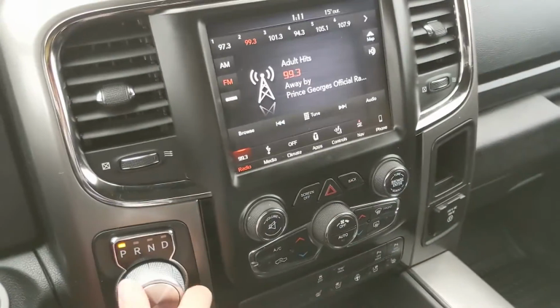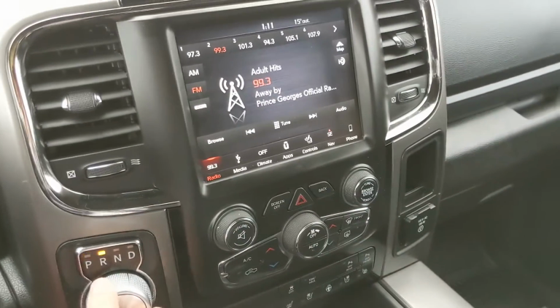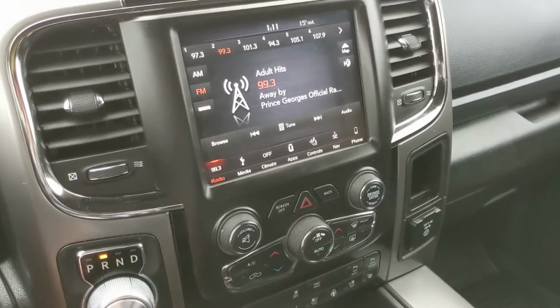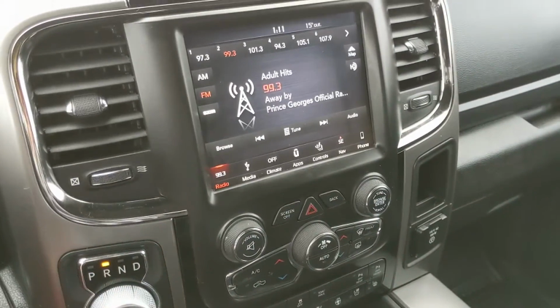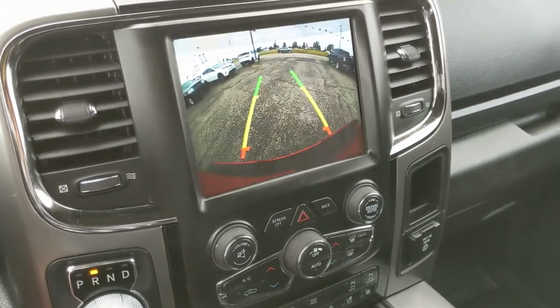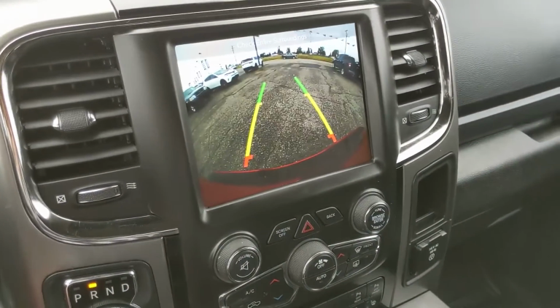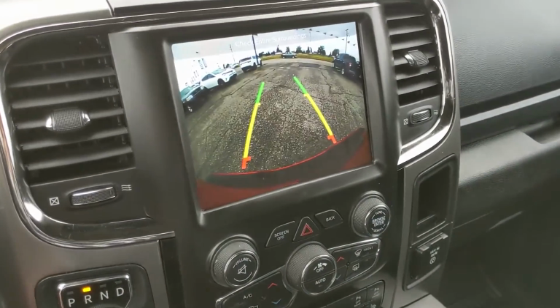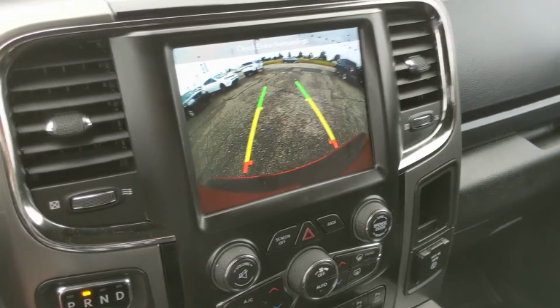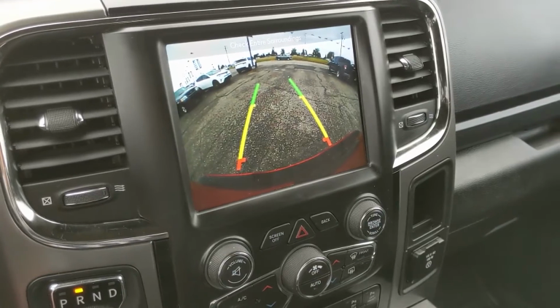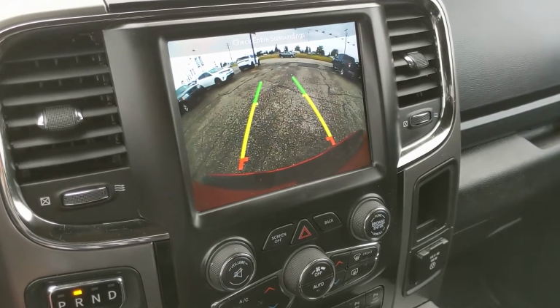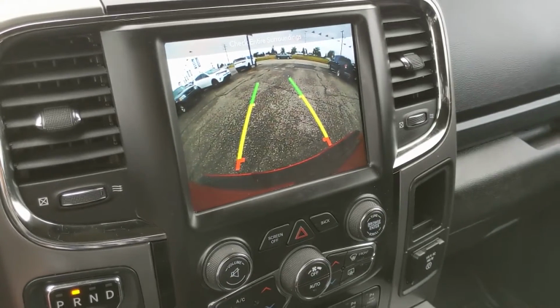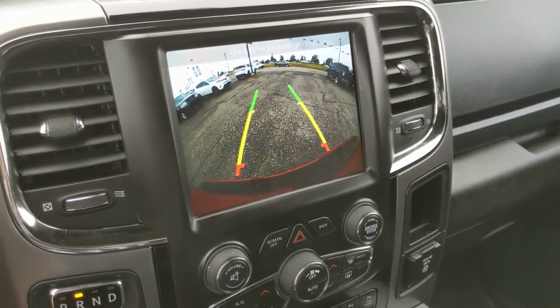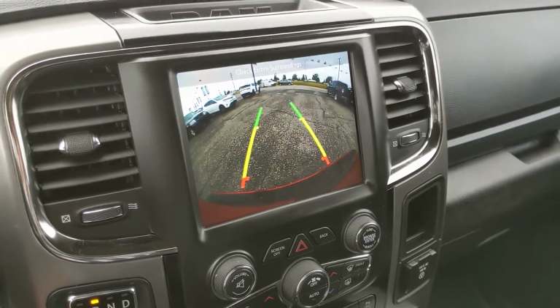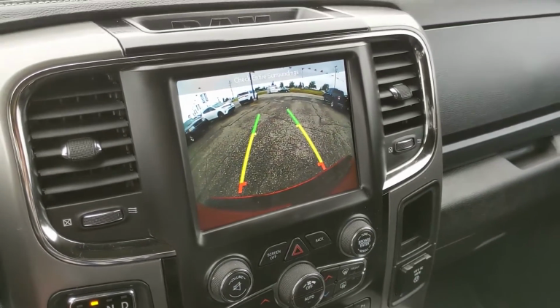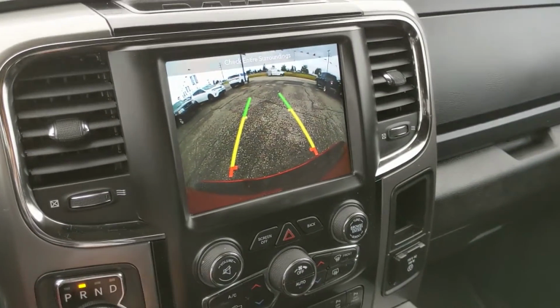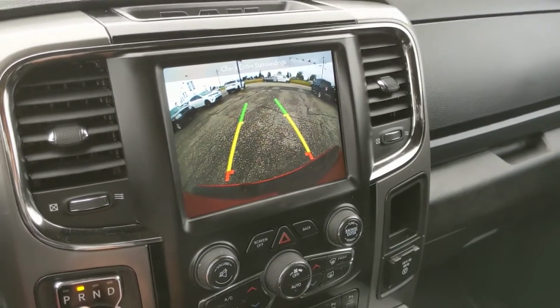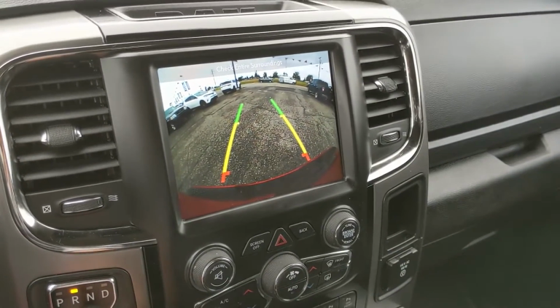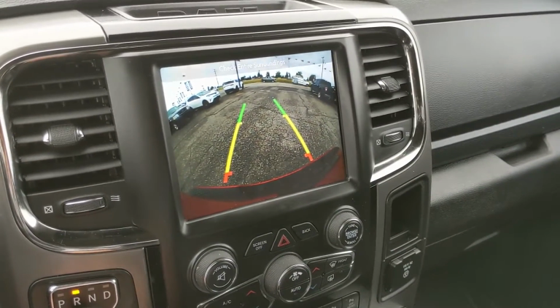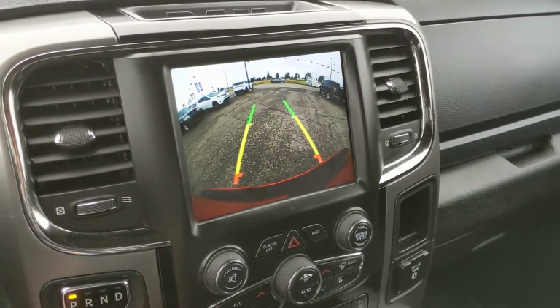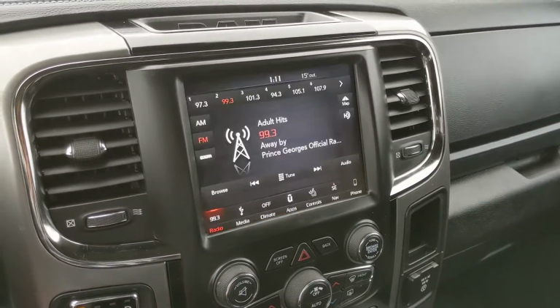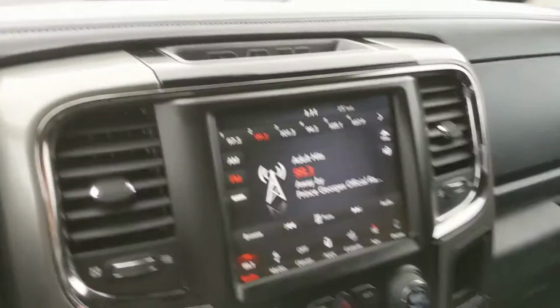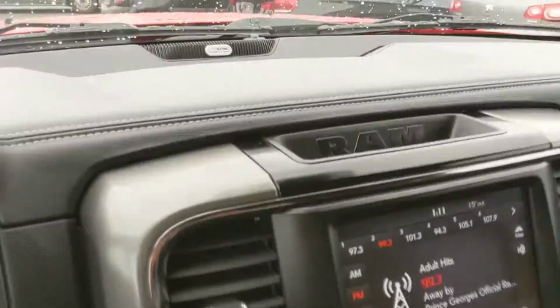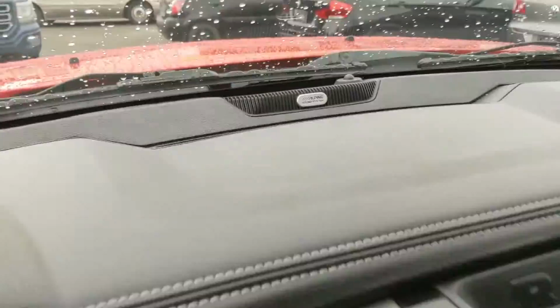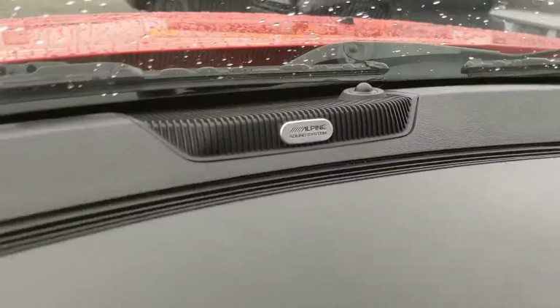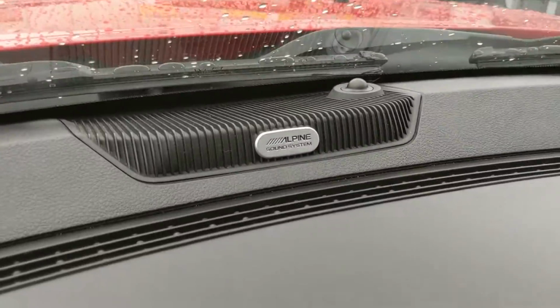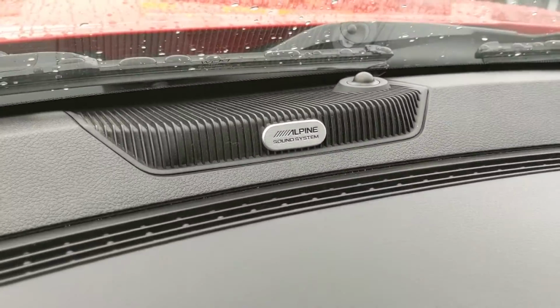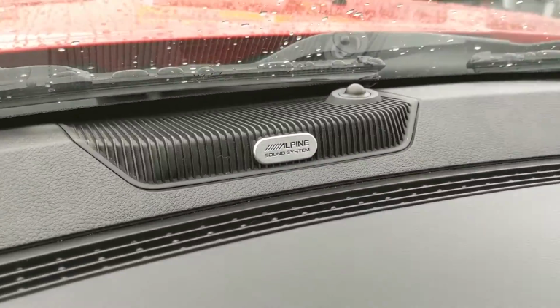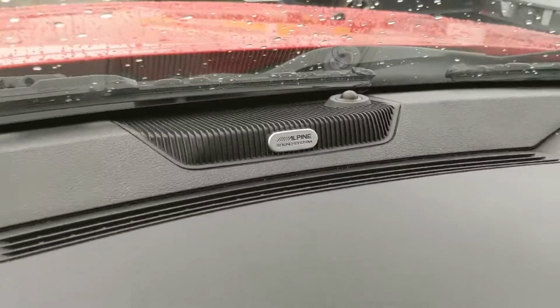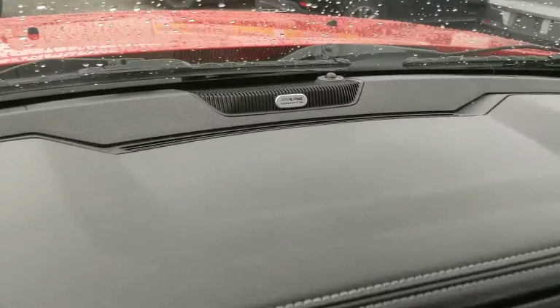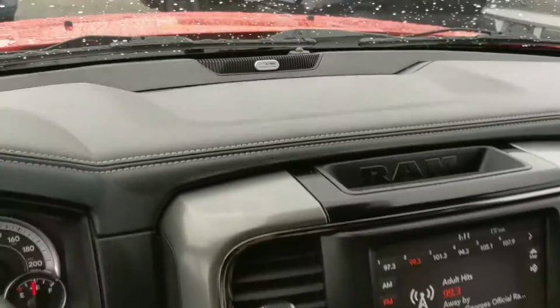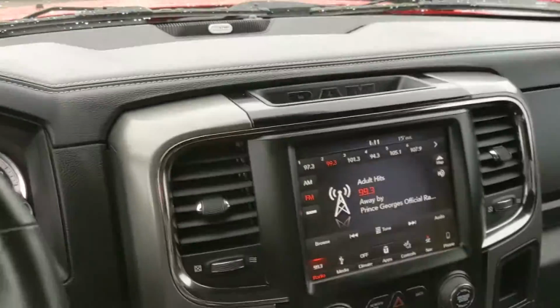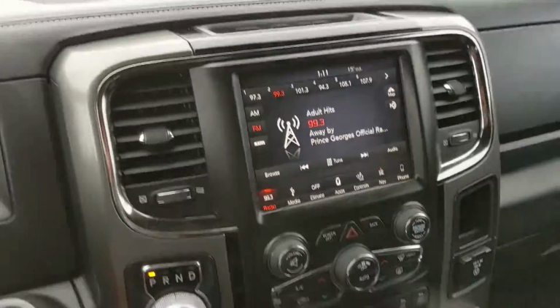Shifting into reverse, you do also have a backup camera with front and reverse sensors that will alert you if you're about to hit anything so hopefully you can avoid that. There's also an Alpine sound system in the vehicle so your audio is going to sound pretty good.